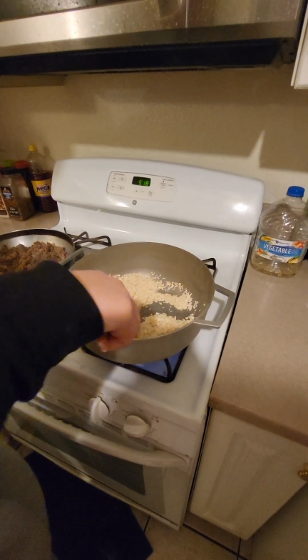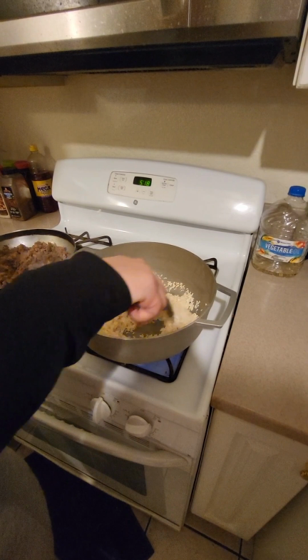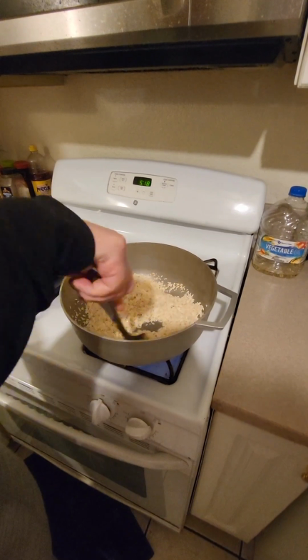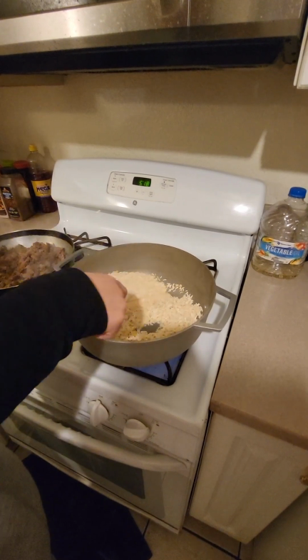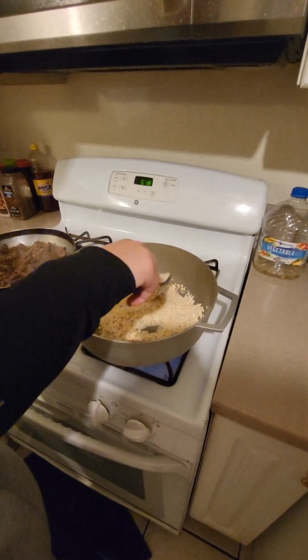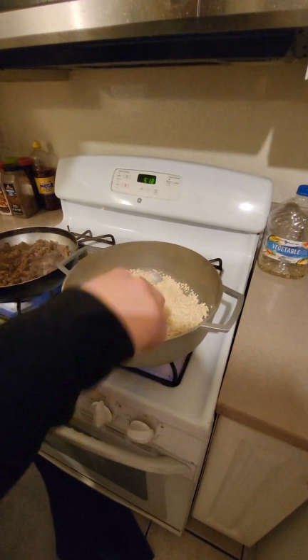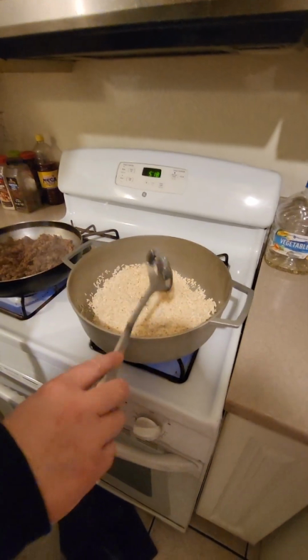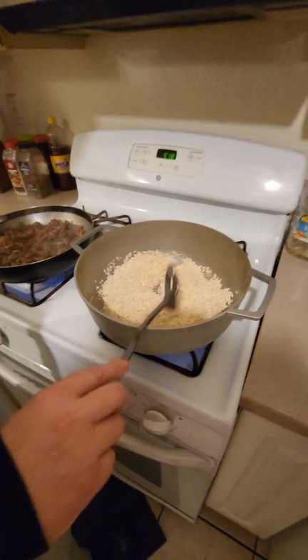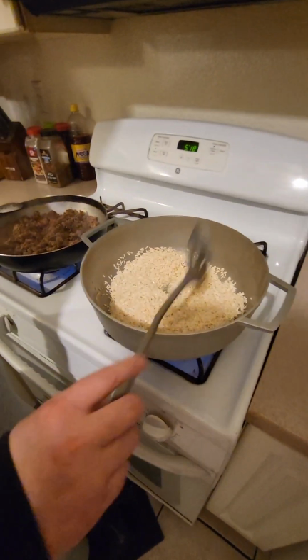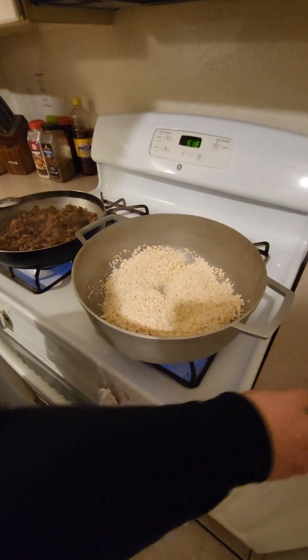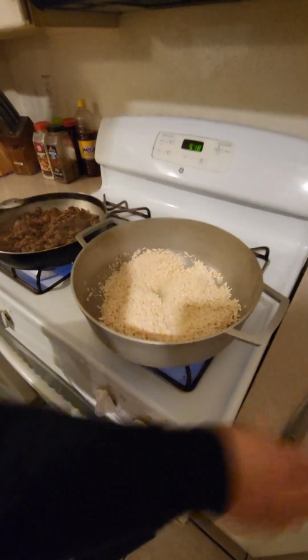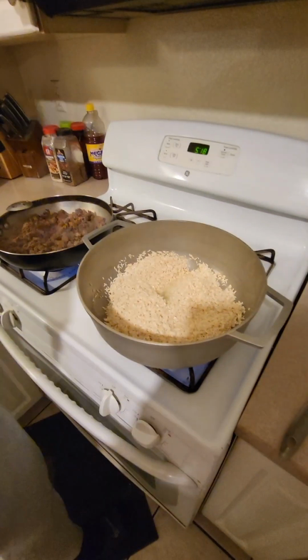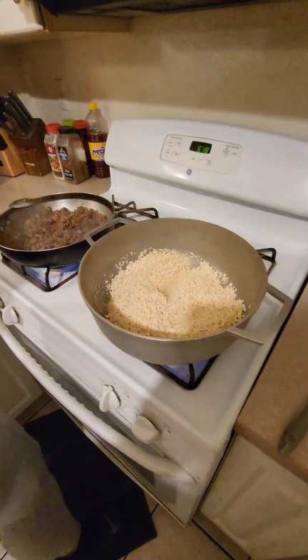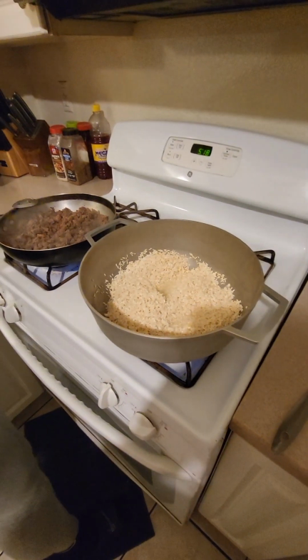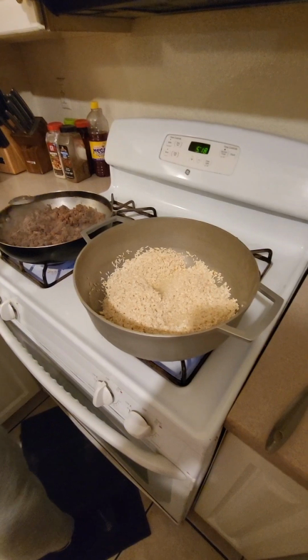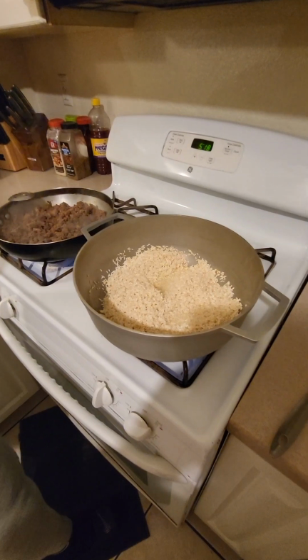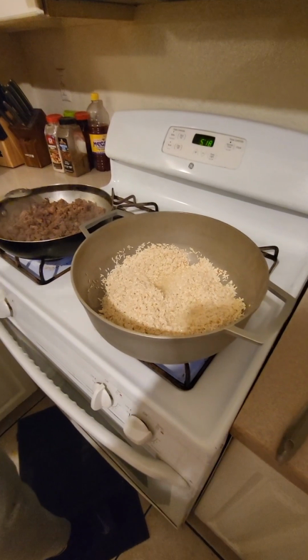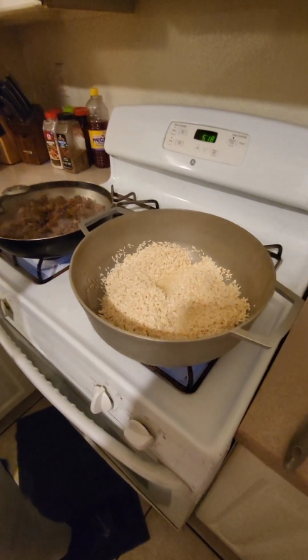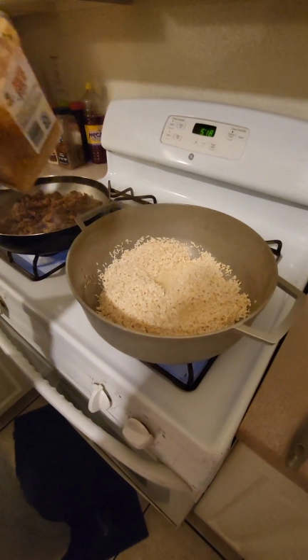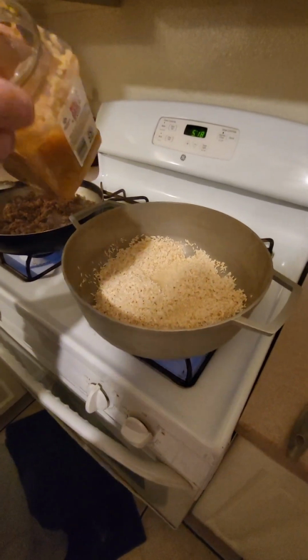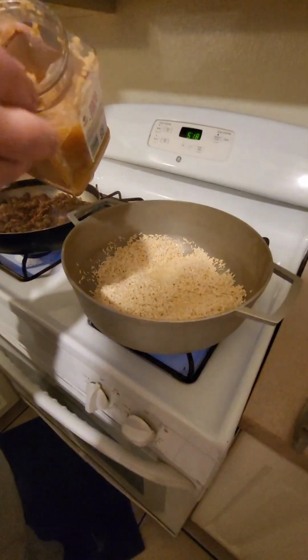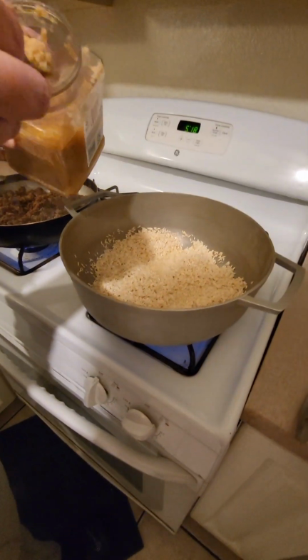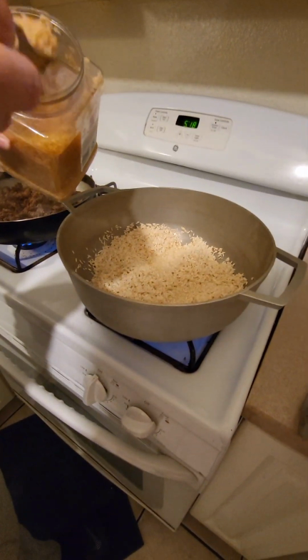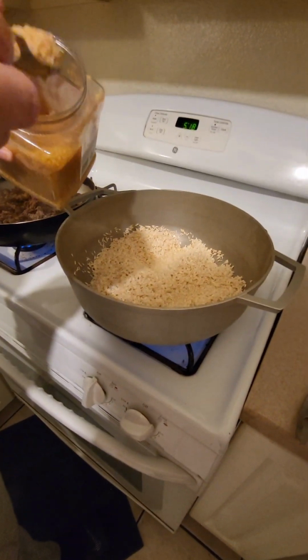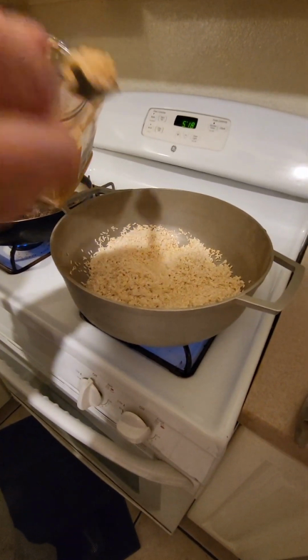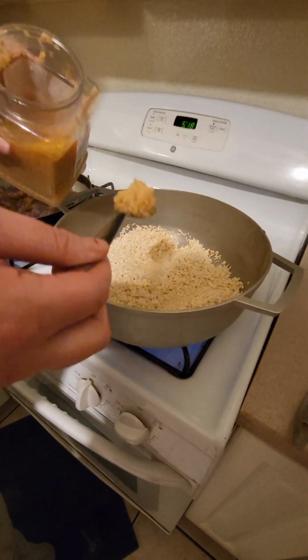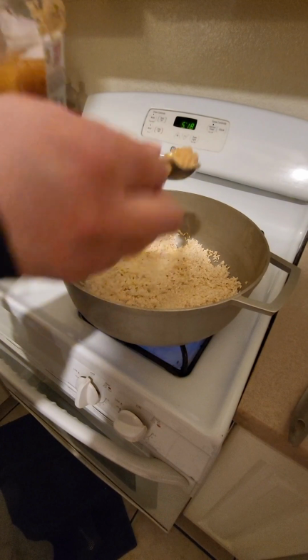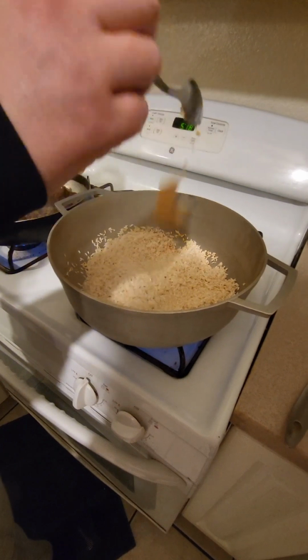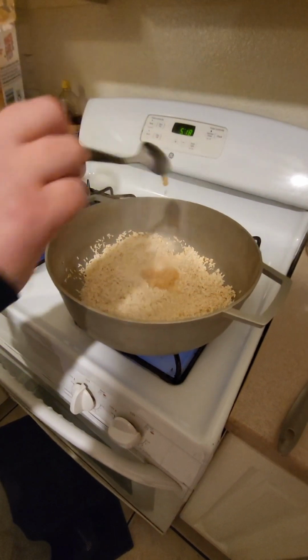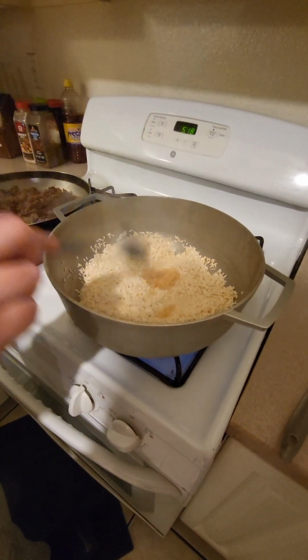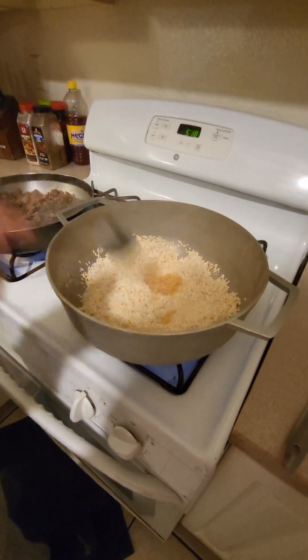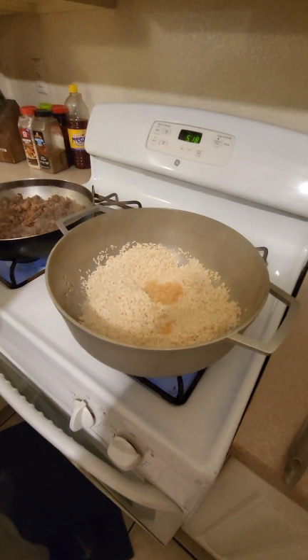As you can see the rice has browned. So now before you add your water in there, you want to add one tablespoon of minced garlic in there and brown it a little more.